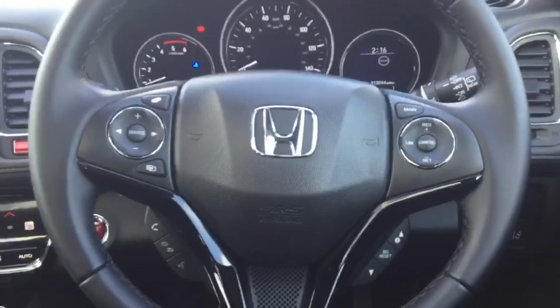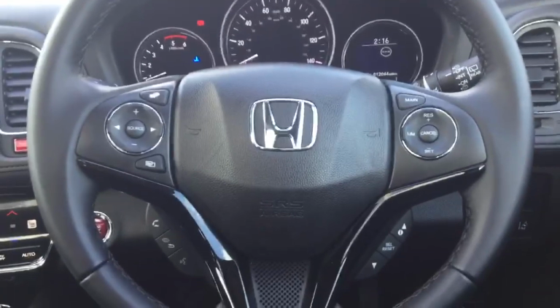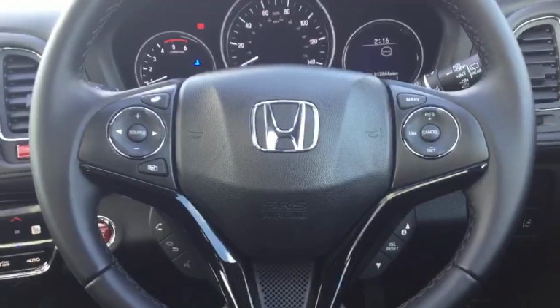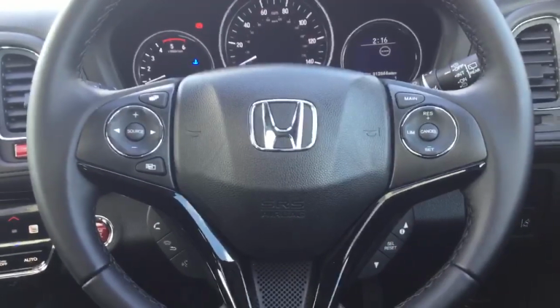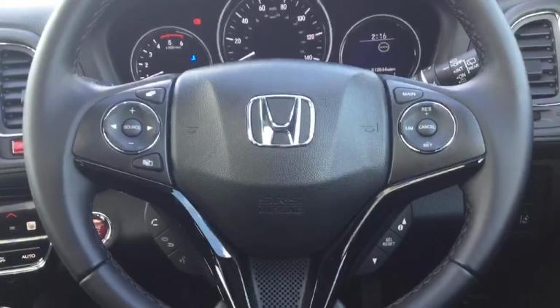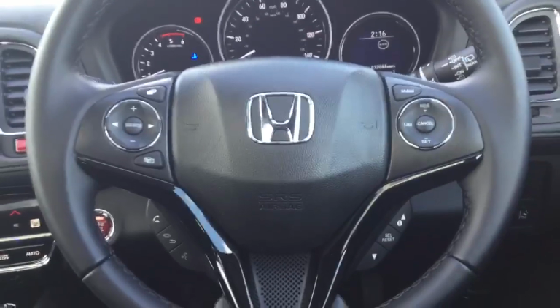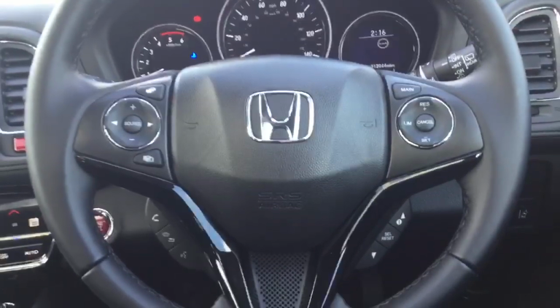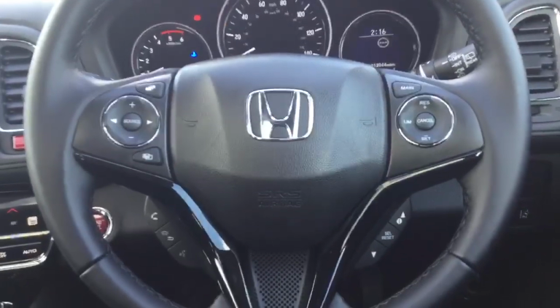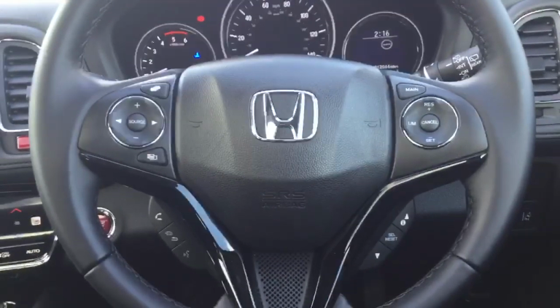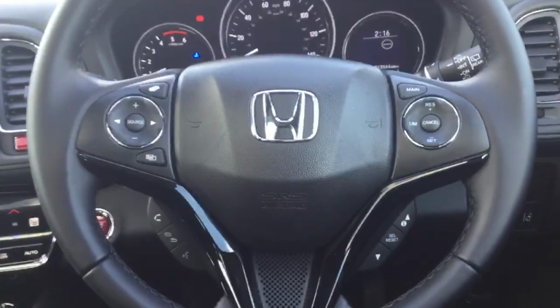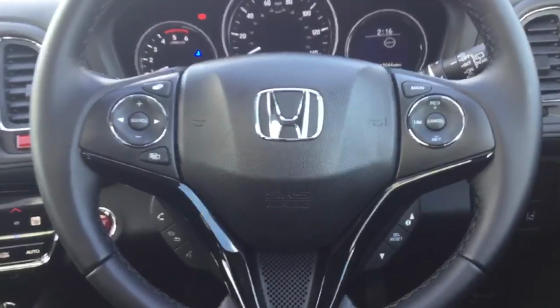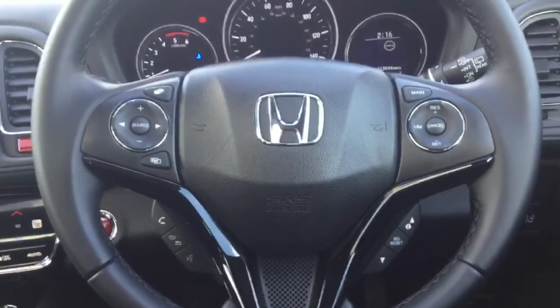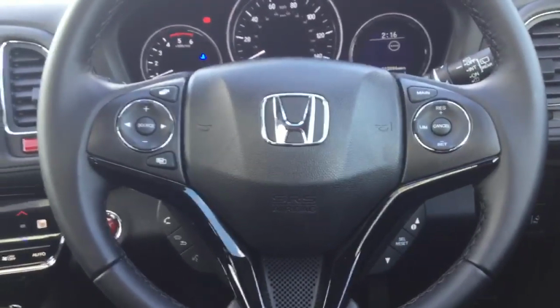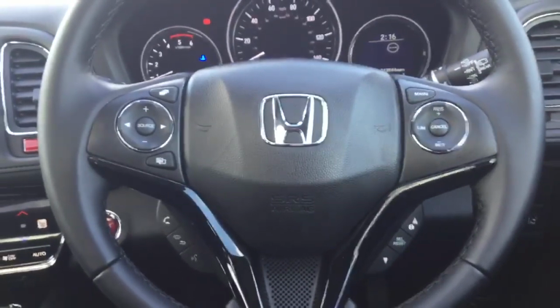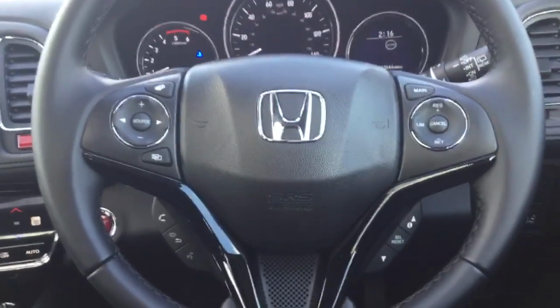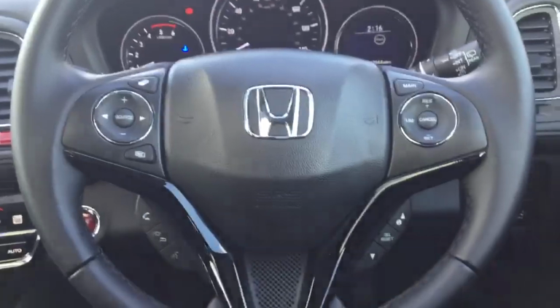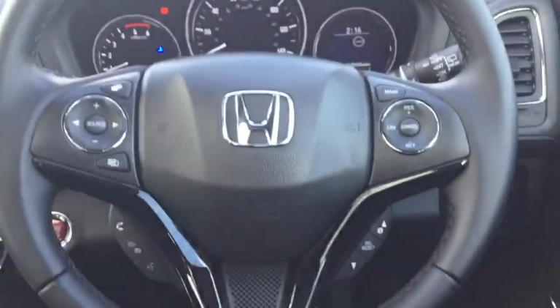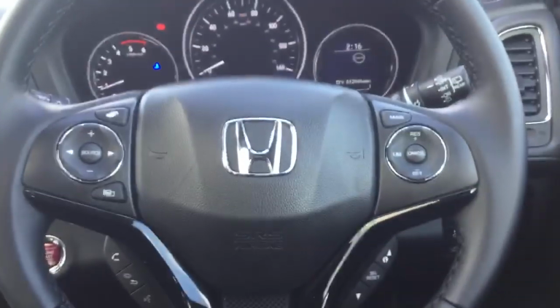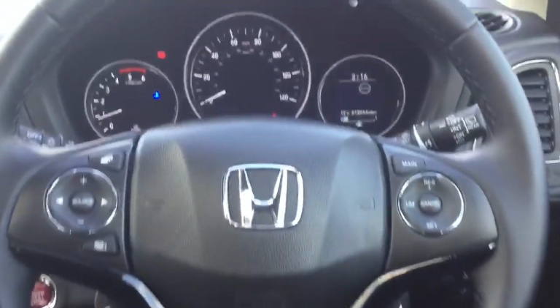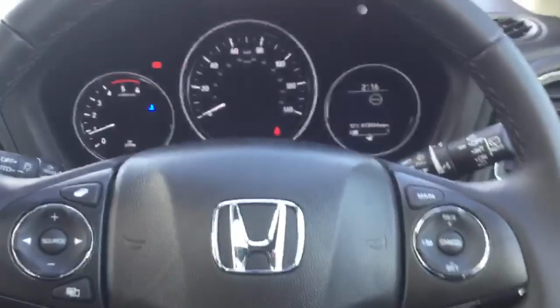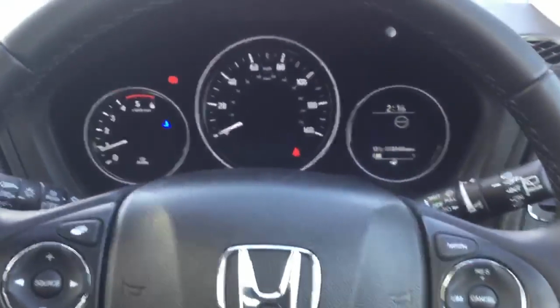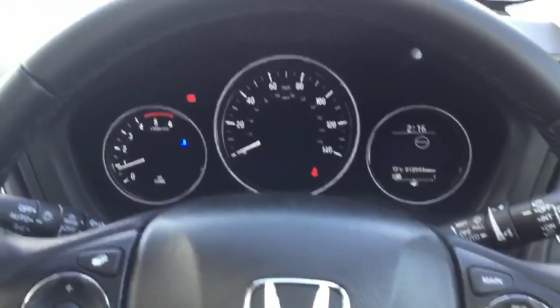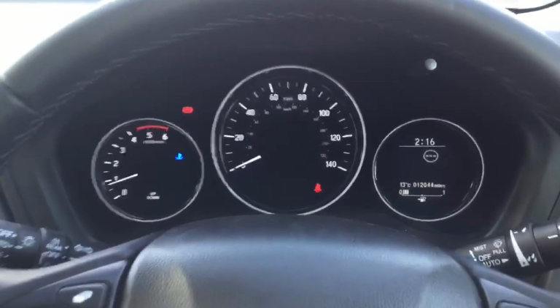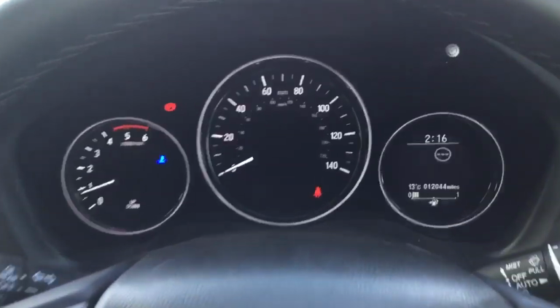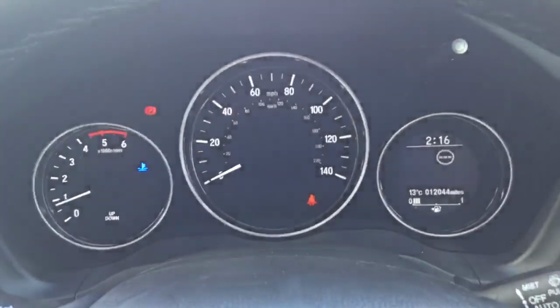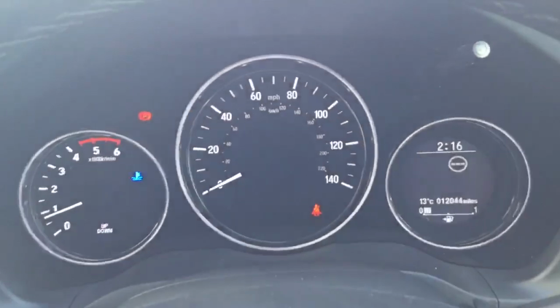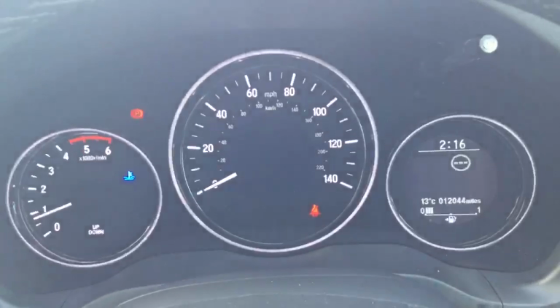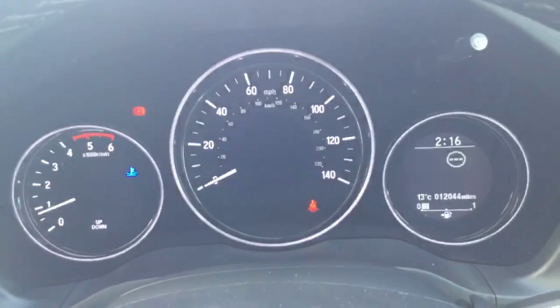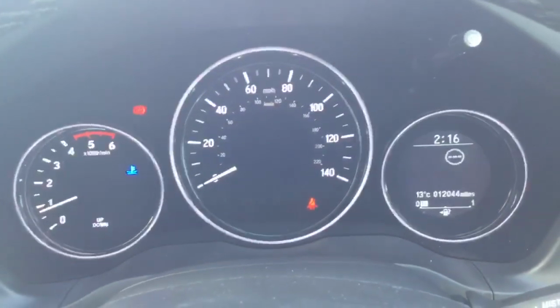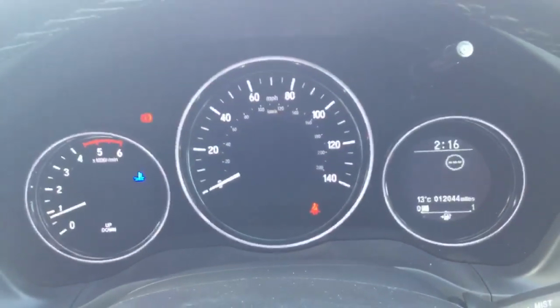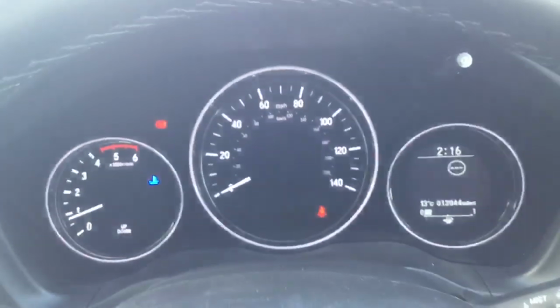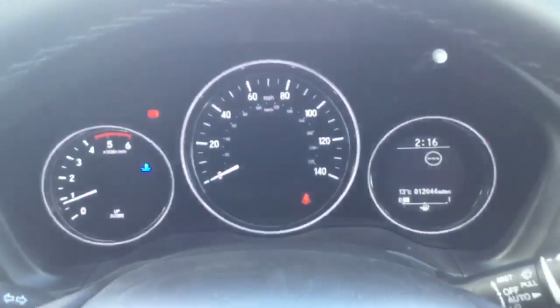Built into the steering wheel we have all the controls for the Bluetooth hands free and radio, along with the cruise control and speed limiter, light sensing auto headlamps and rain sensing auto wipers. The exact mileage on this model is 12,044.